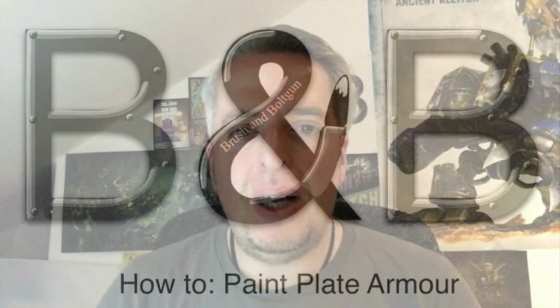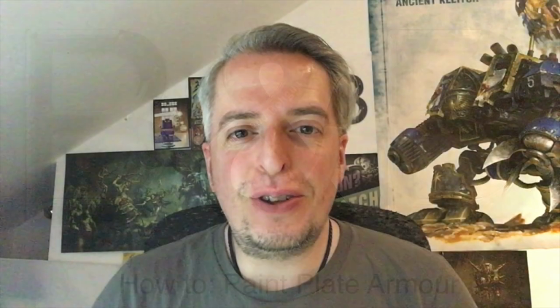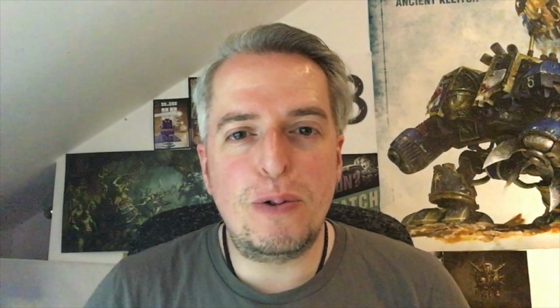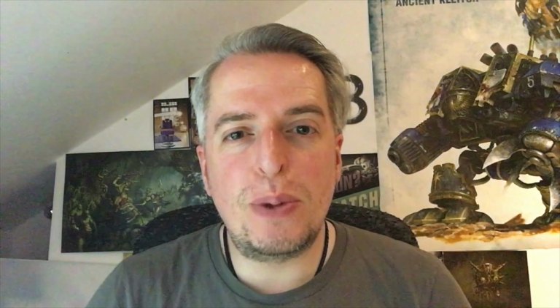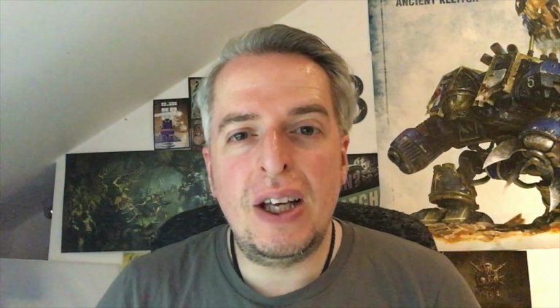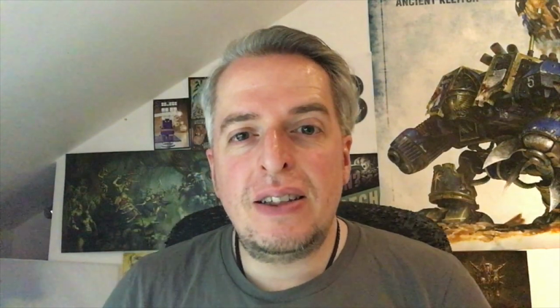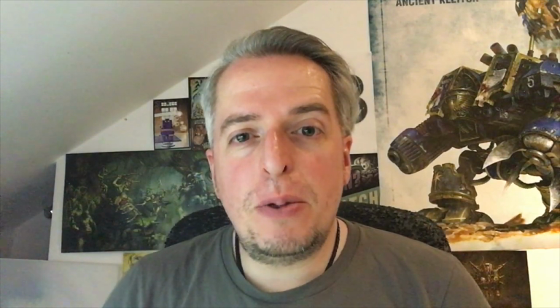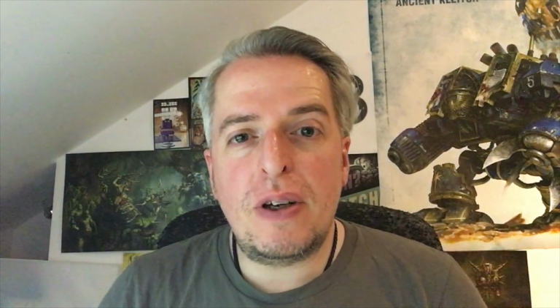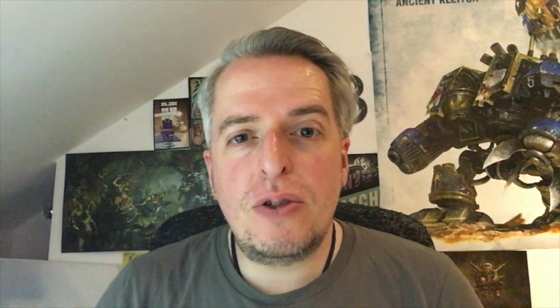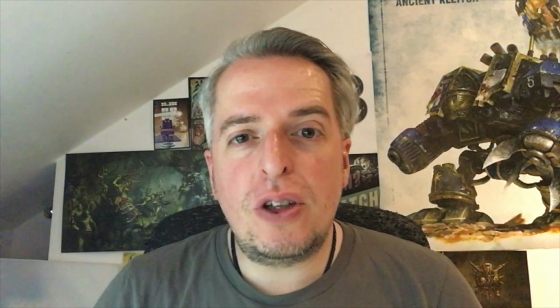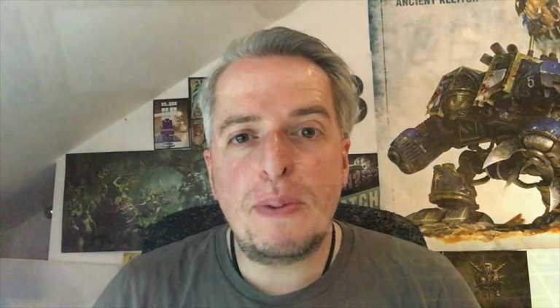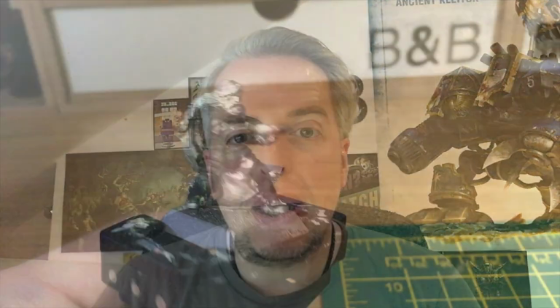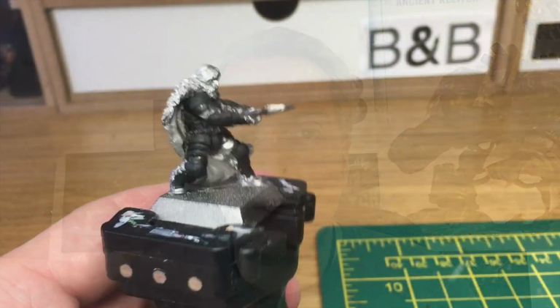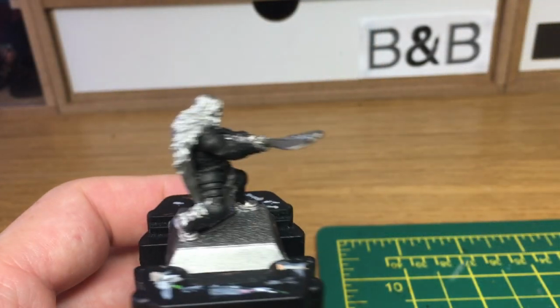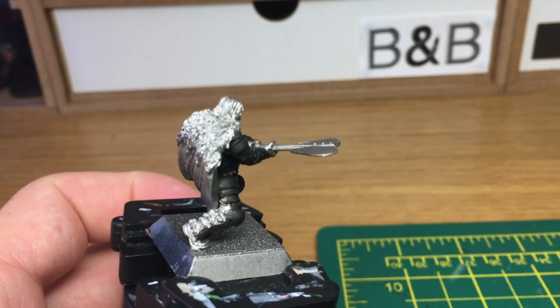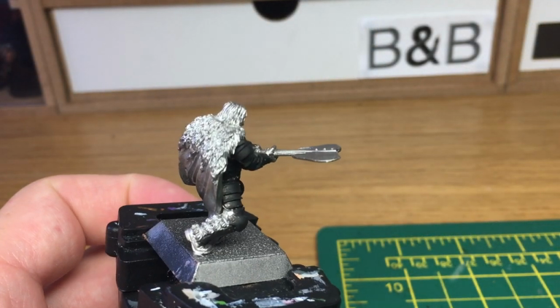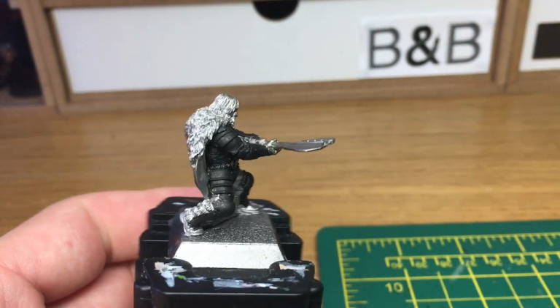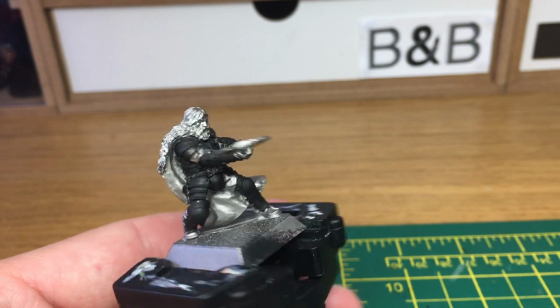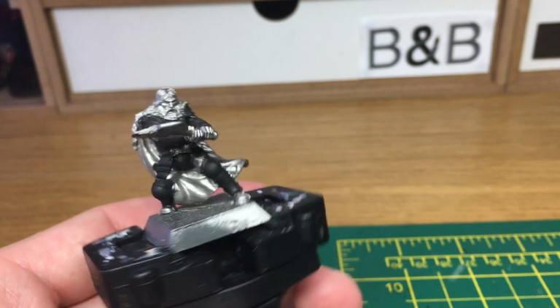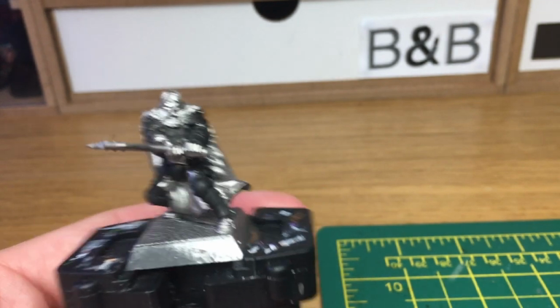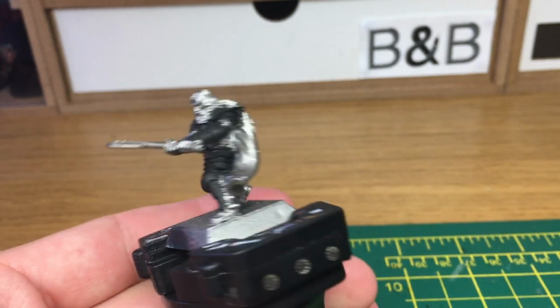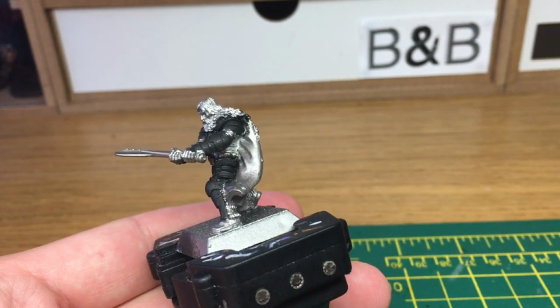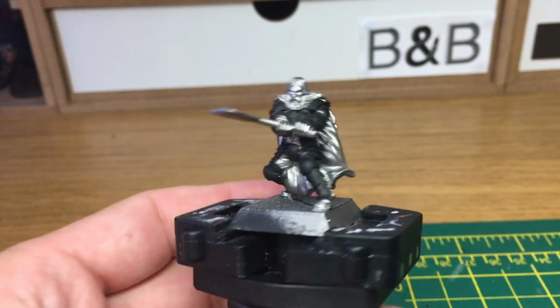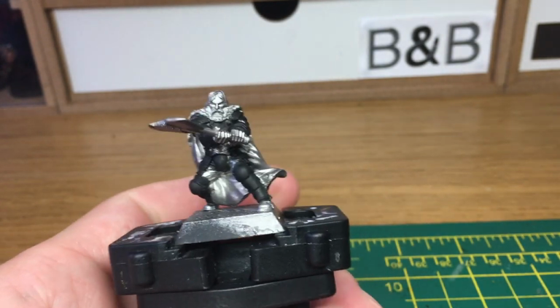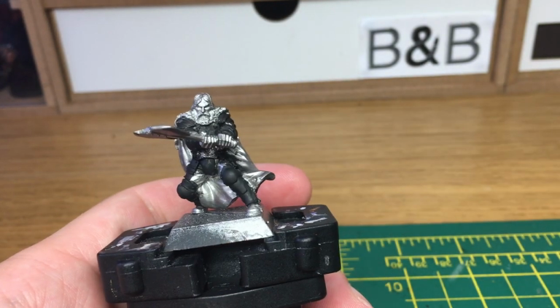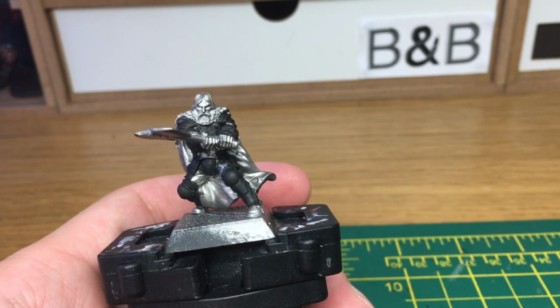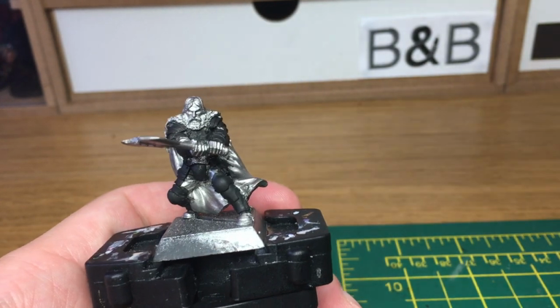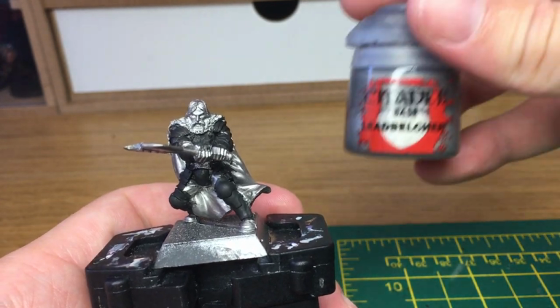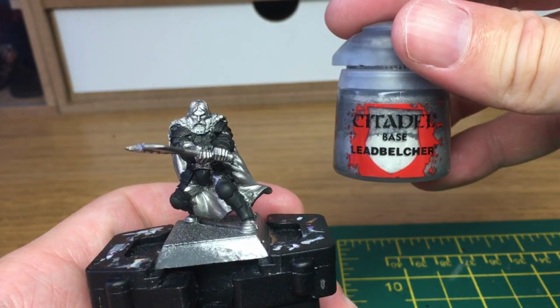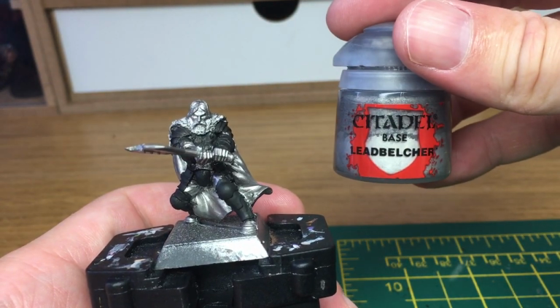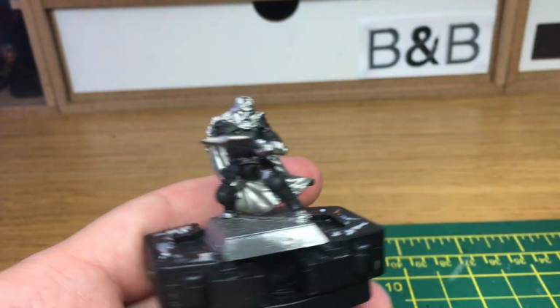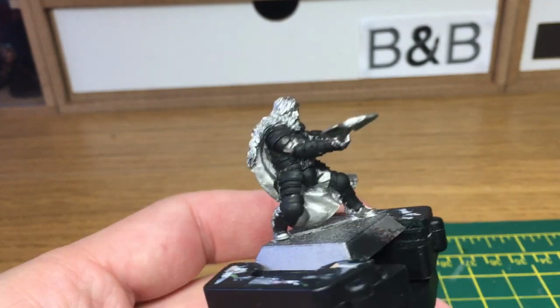Hi folks, it's Rob from the Brush and Bolt Gun. Today I'm going to be doing a very quick tutorial on how to paint plate armour. Now I've skipped a black undercoat, so instead I used Citadel Leadbelcher spray and I've just painted his armour black so that you can see how it would usually look.